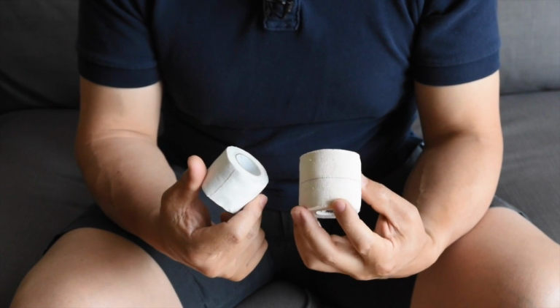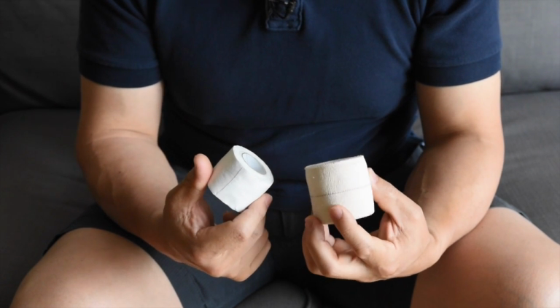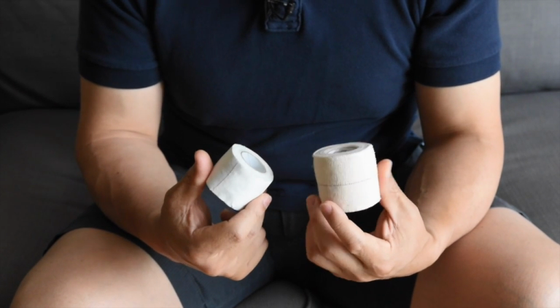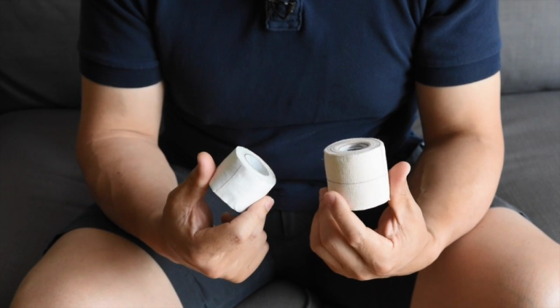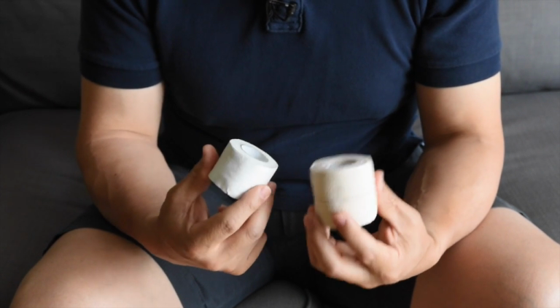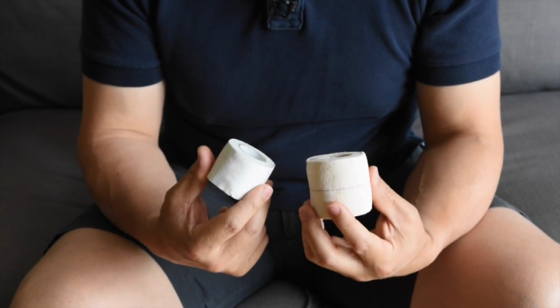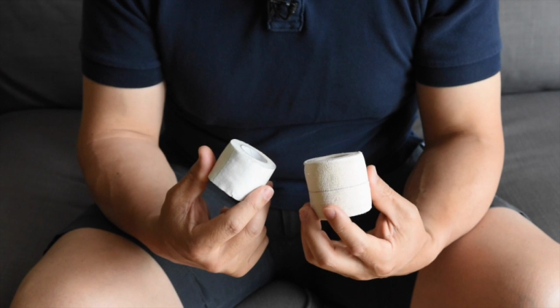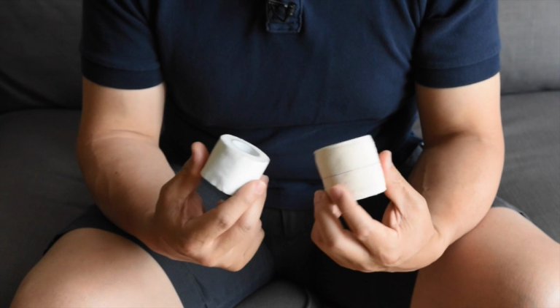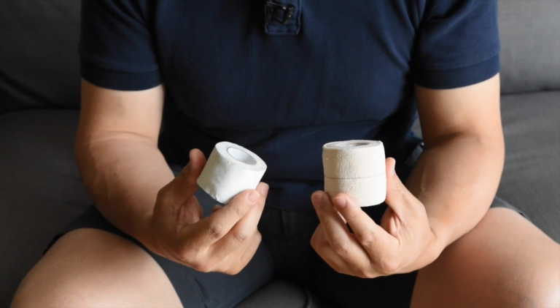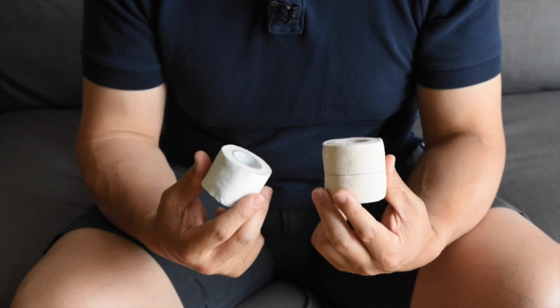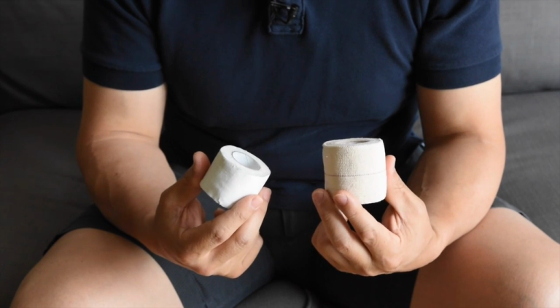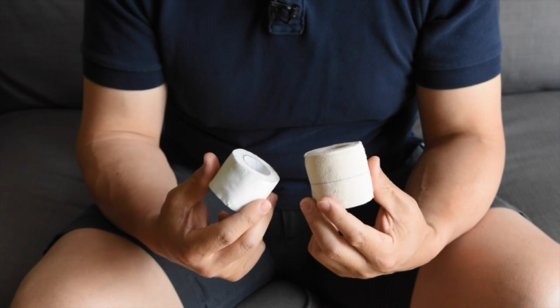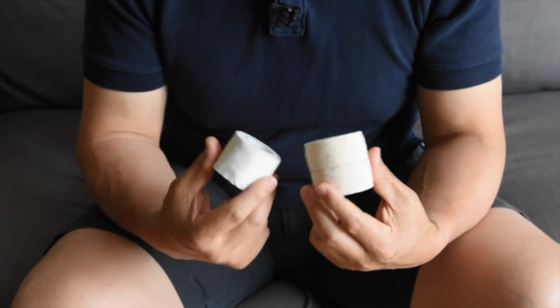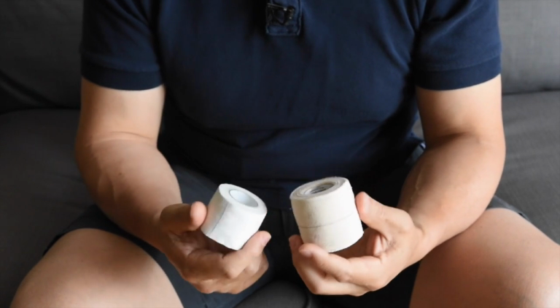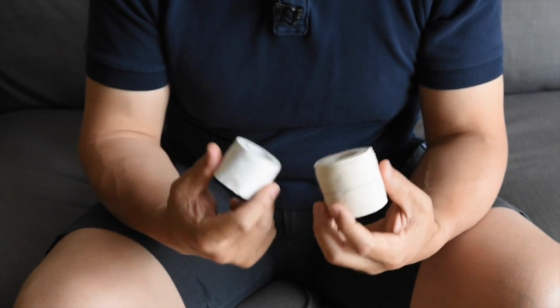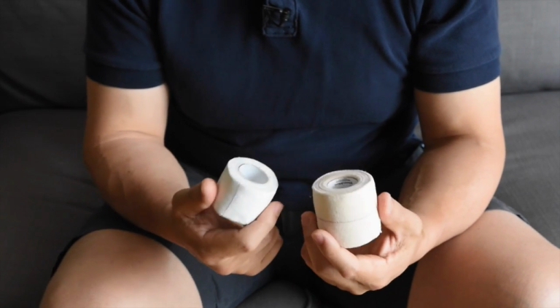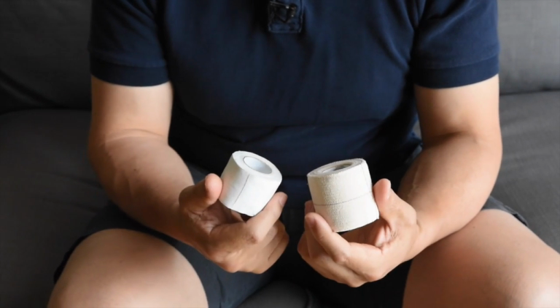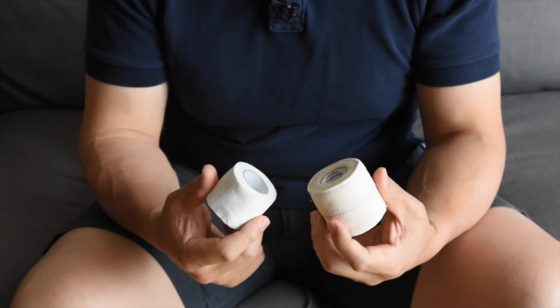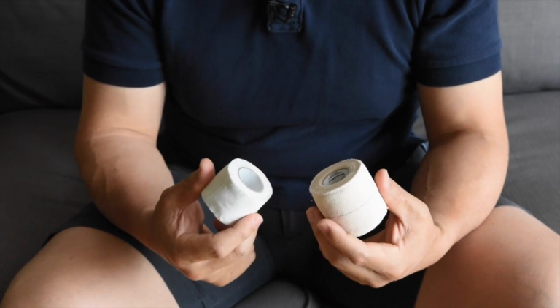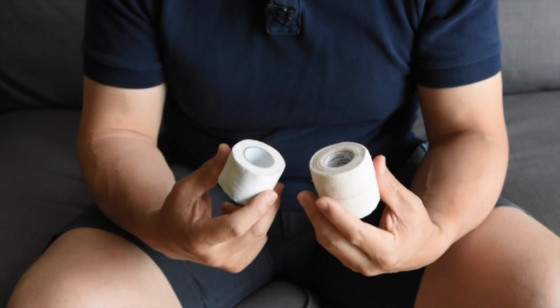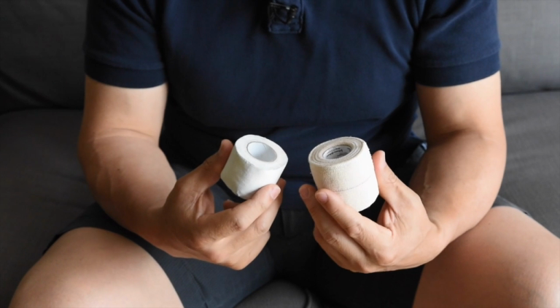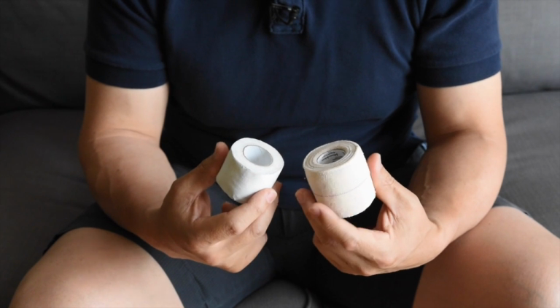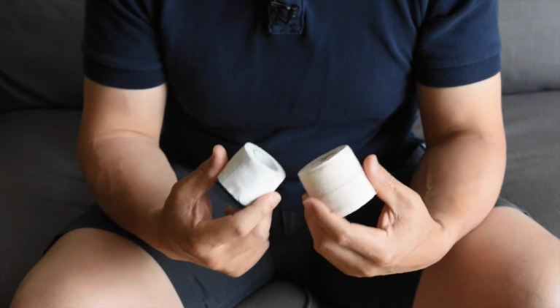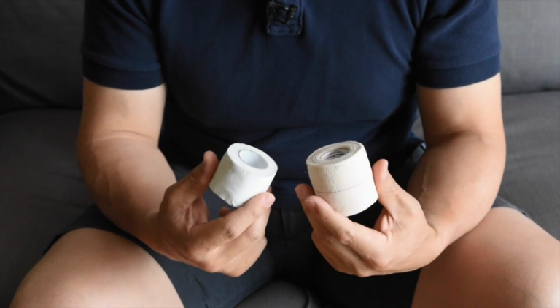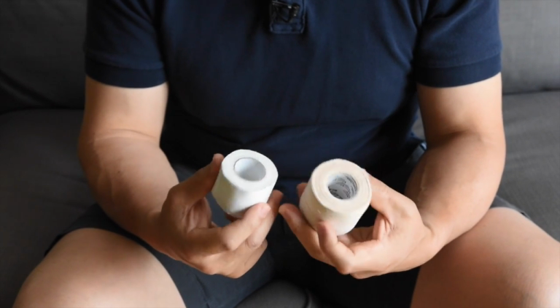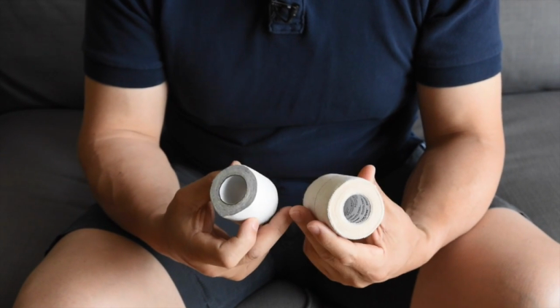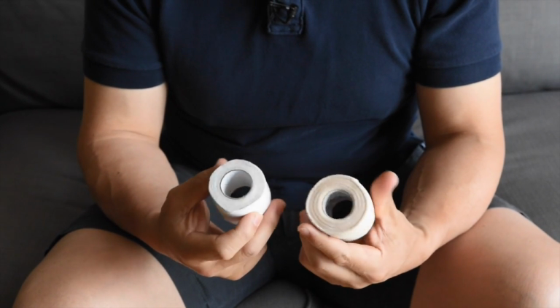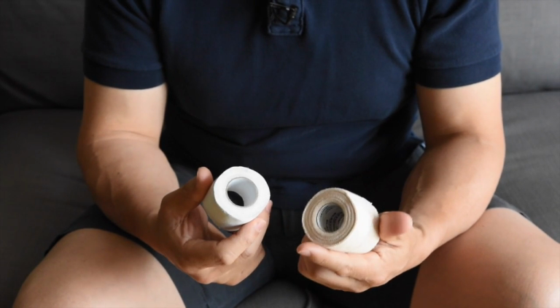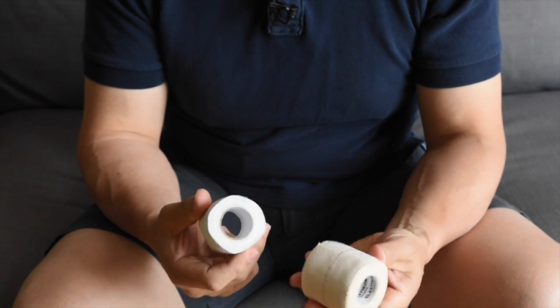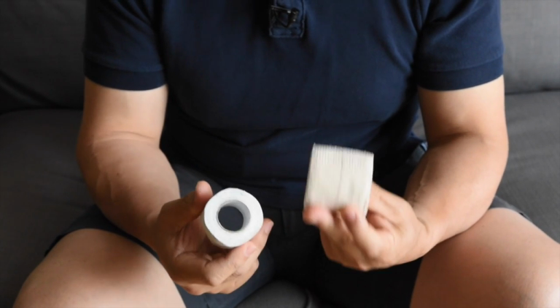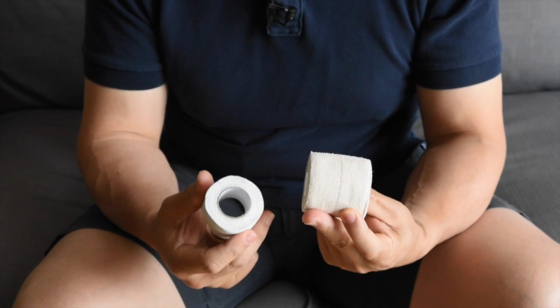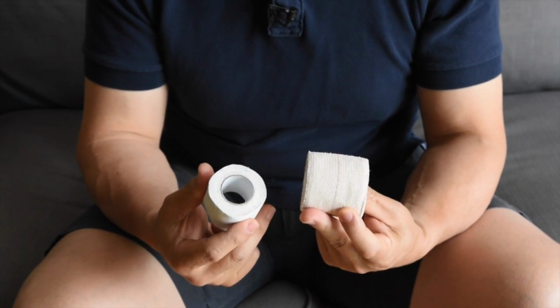Every once in a while you'll still develop blisters, especially if you go to a camp — a gasshuku situation where you're practicing multiple times a day for days on end. And in those cases, you may need to tape up your foot.